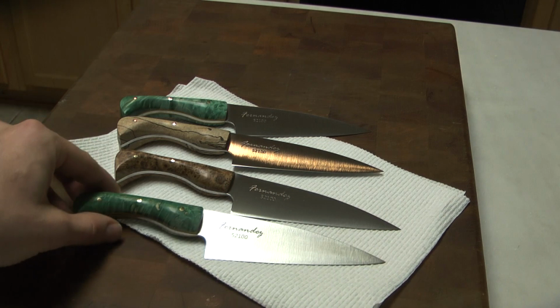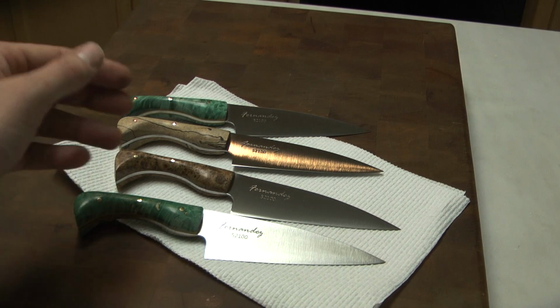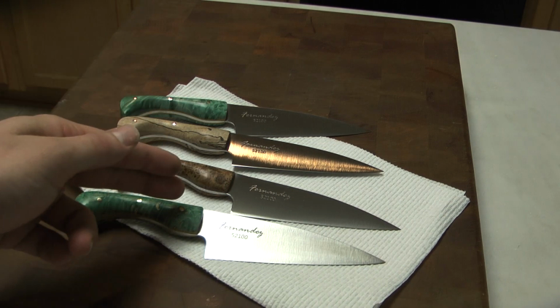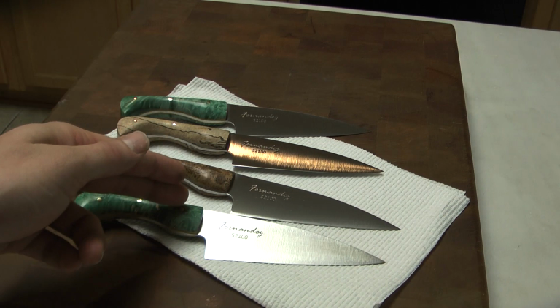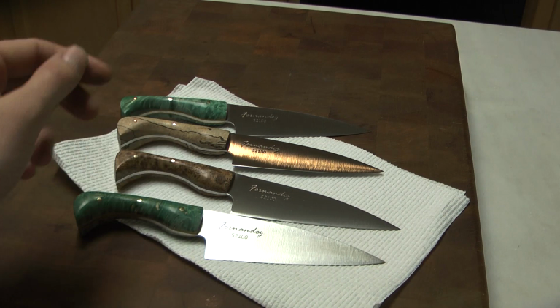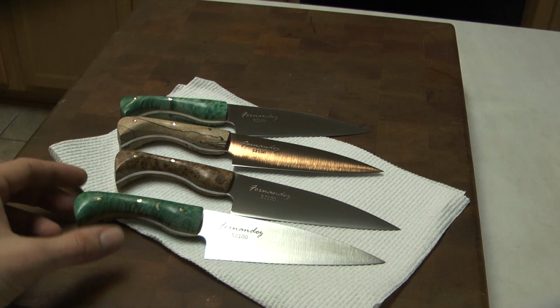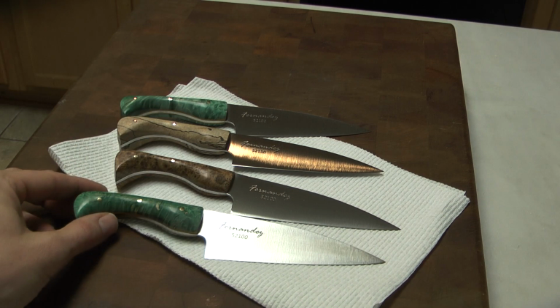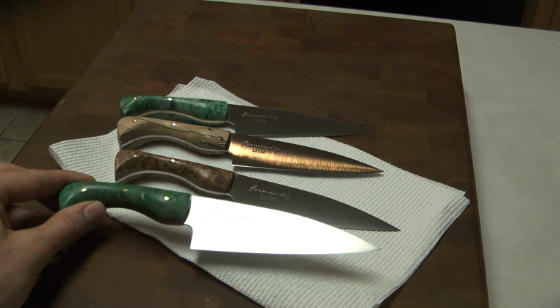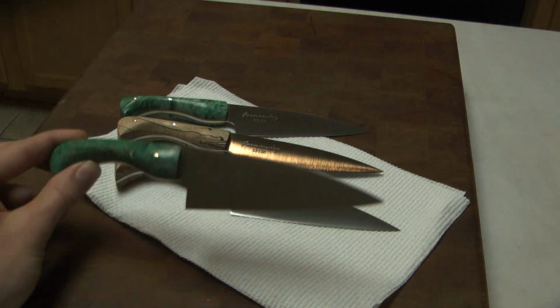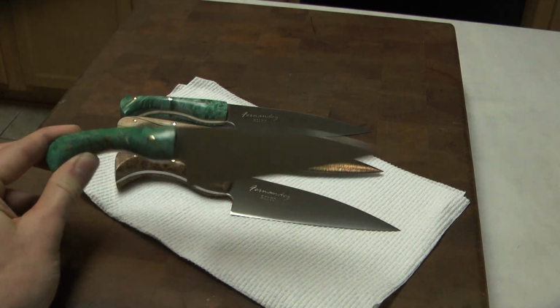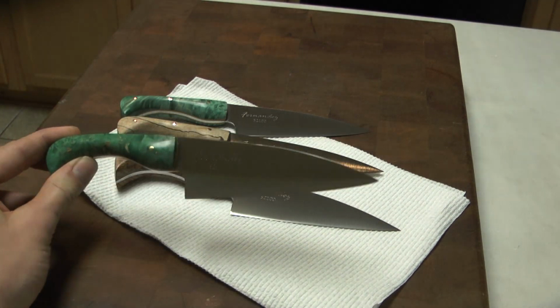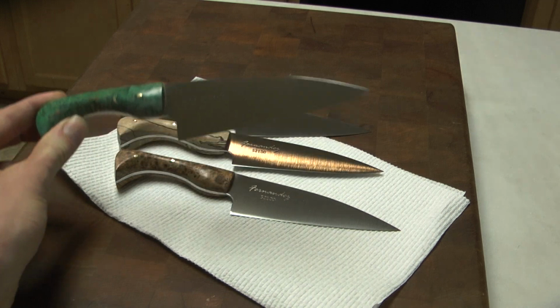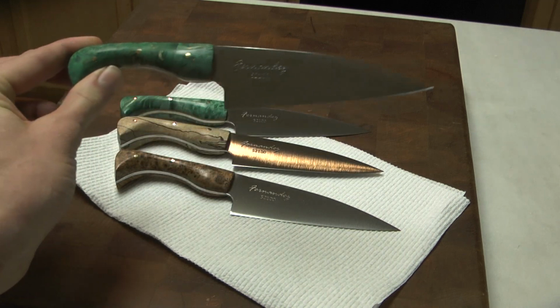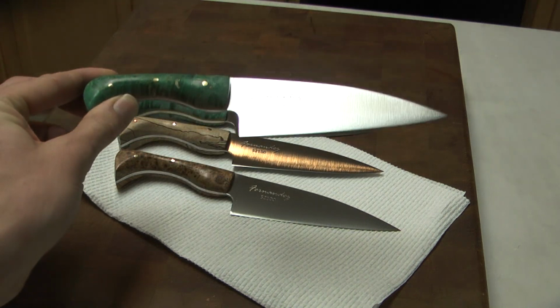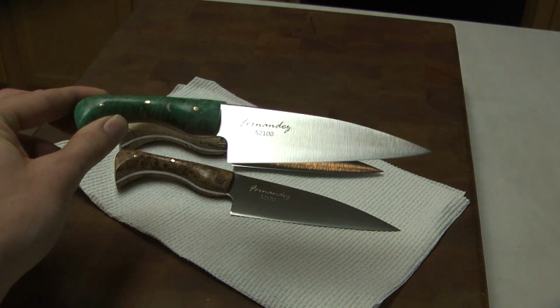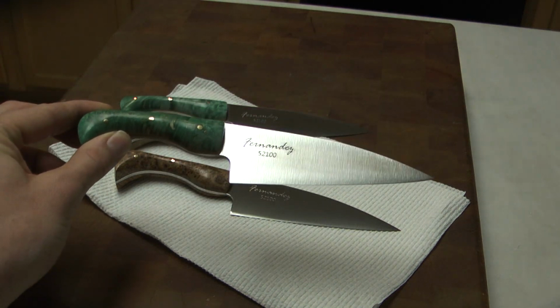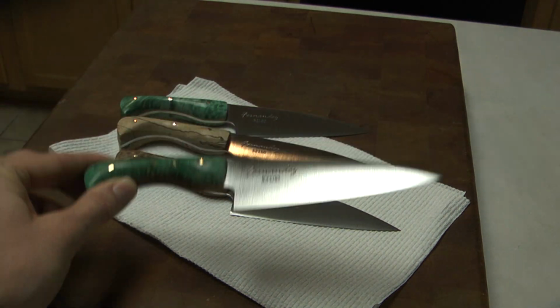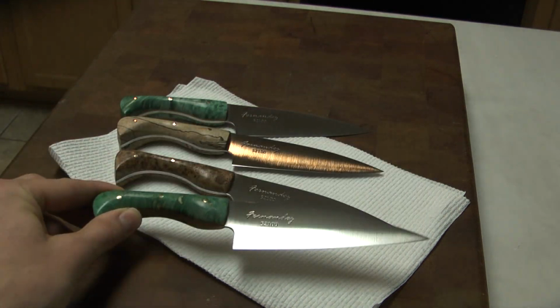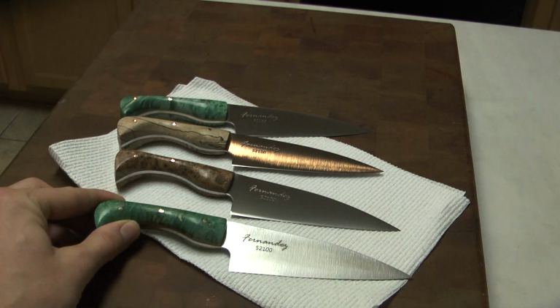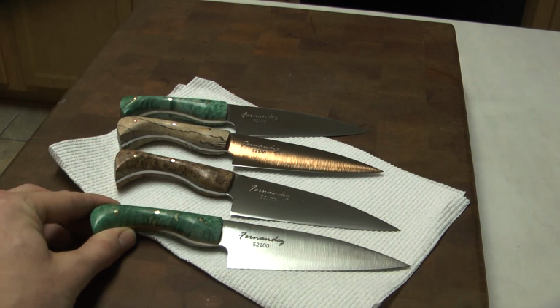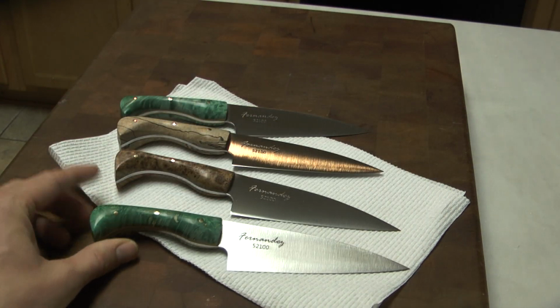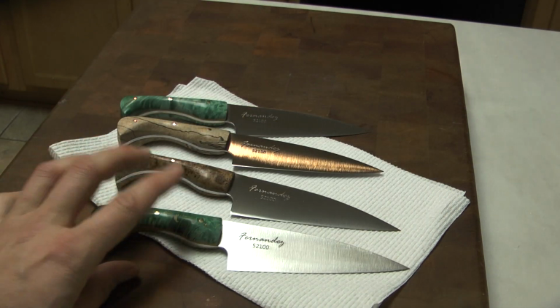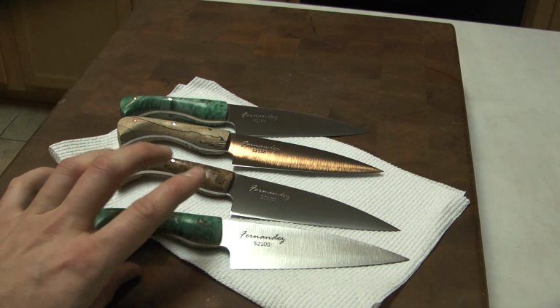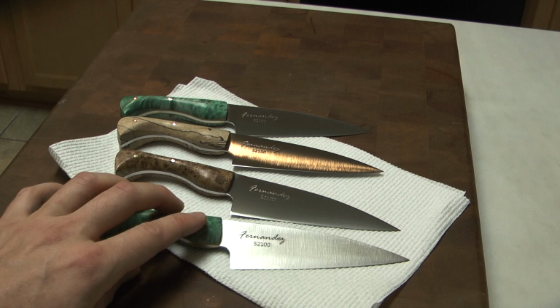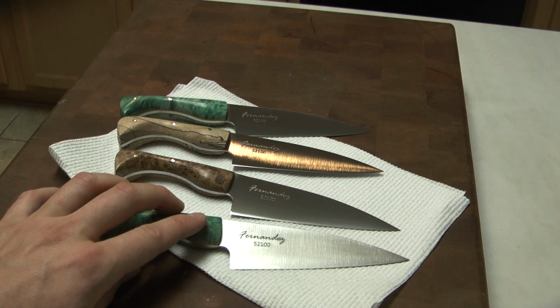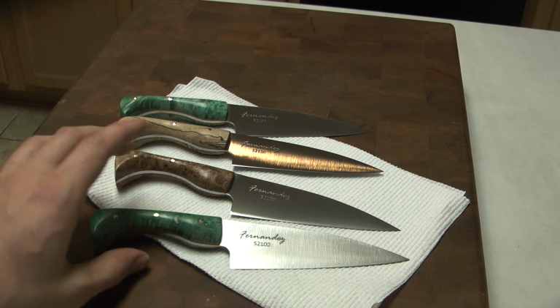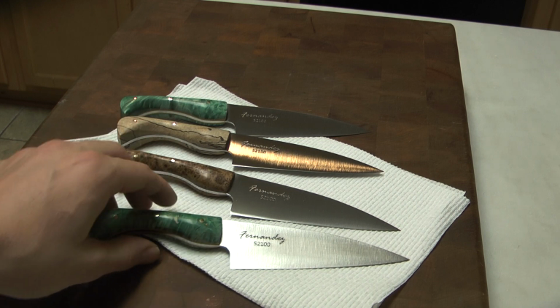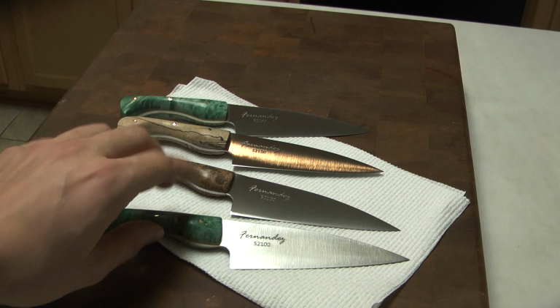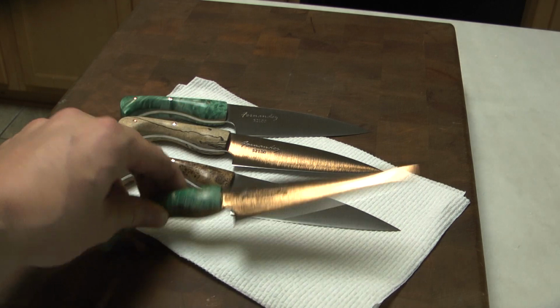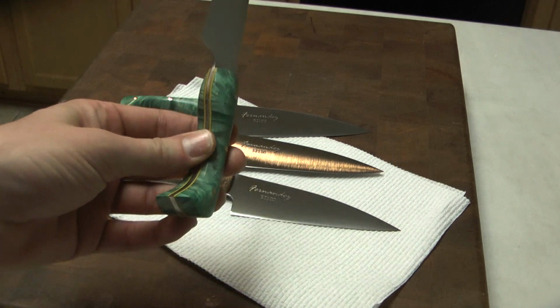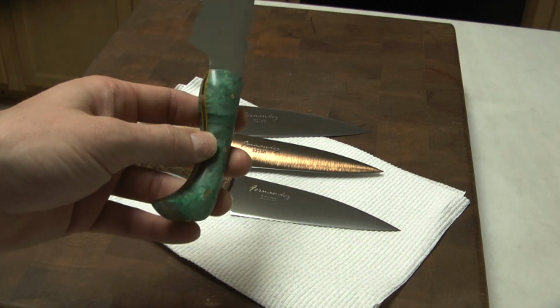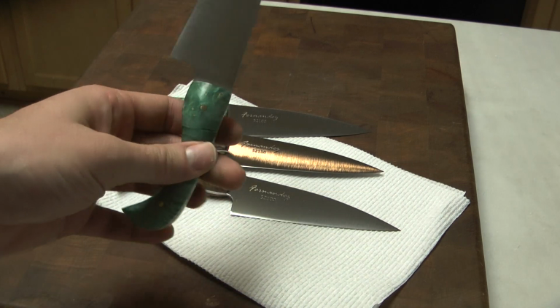I'm also going to have a chef knife coming out just like this in probably about a week — I'd like to show you a video of that. I'd also like to do a slicer and an akiri like this, and I have a Japanese handled version of this as well.